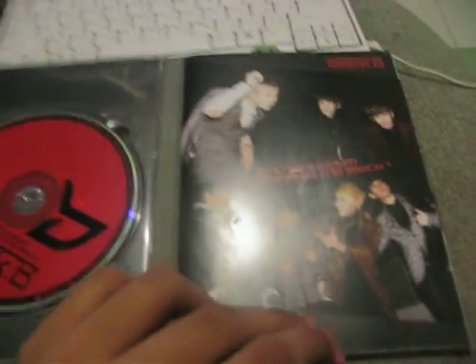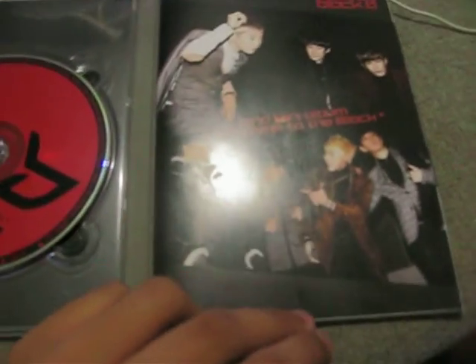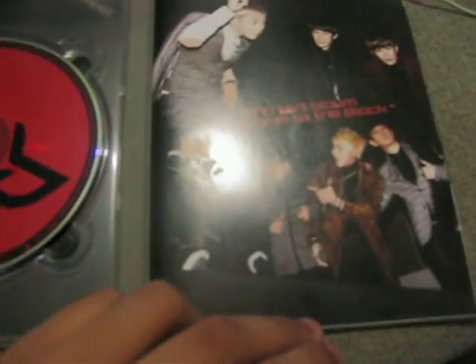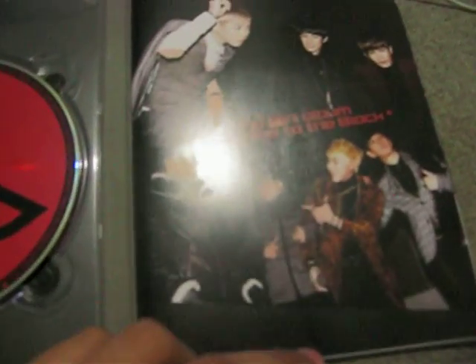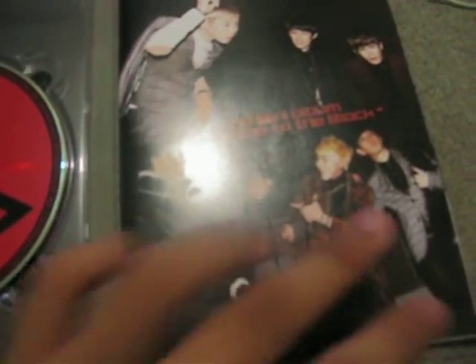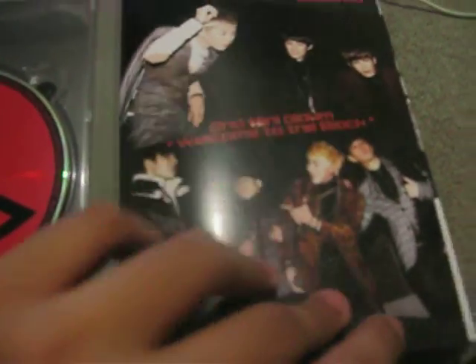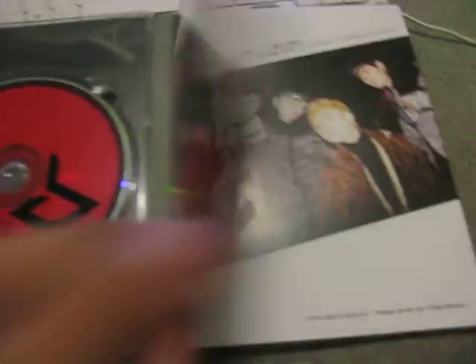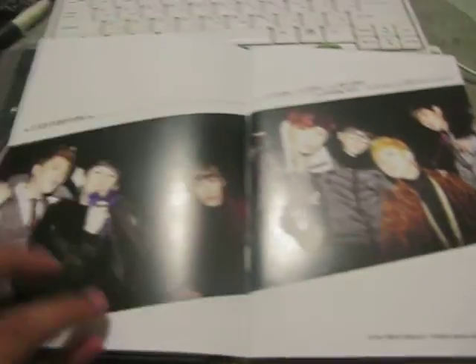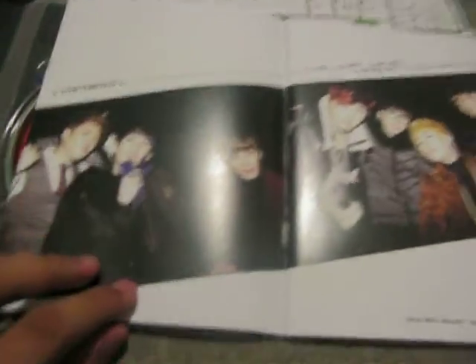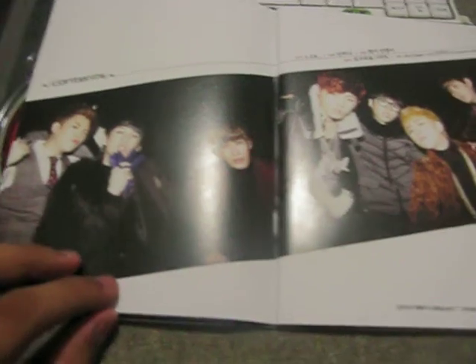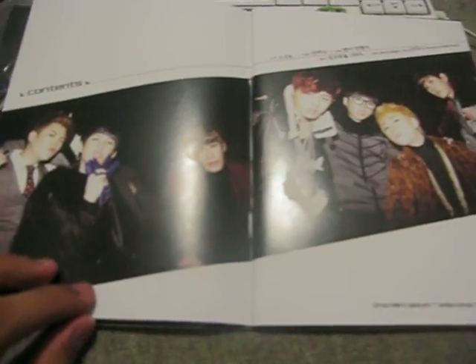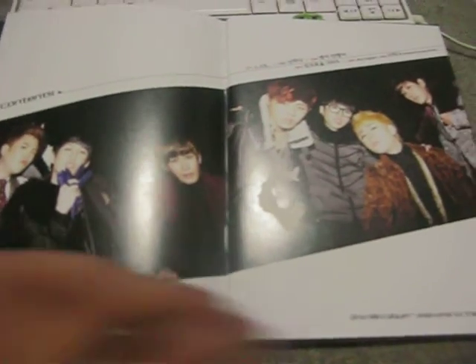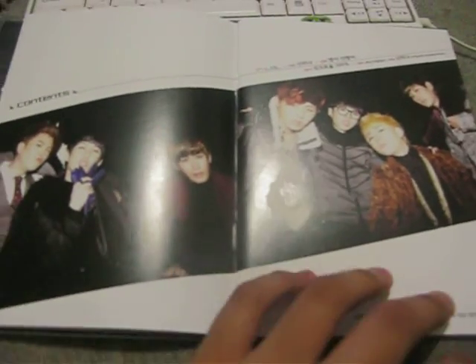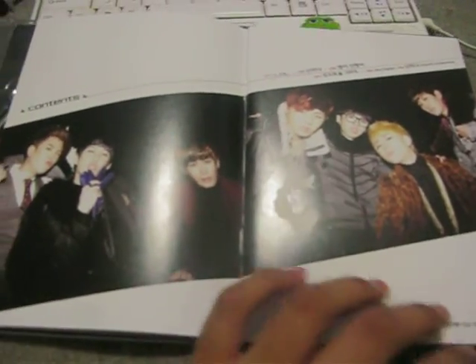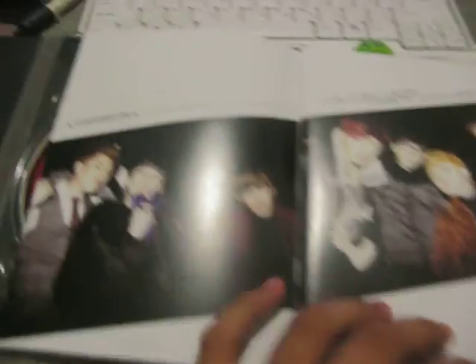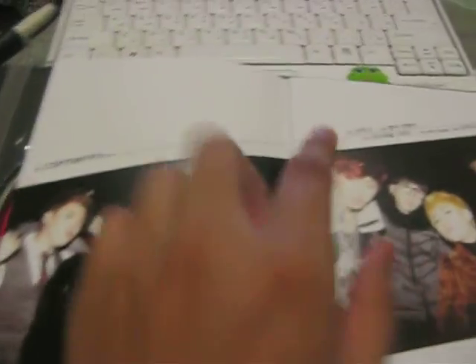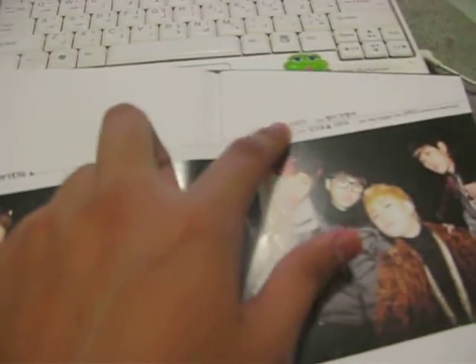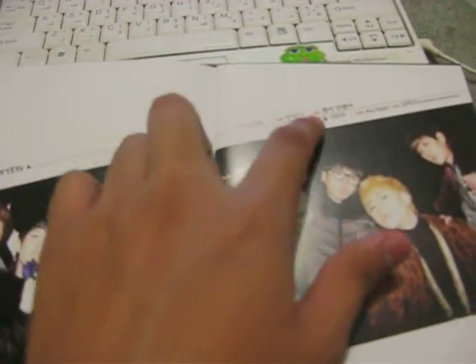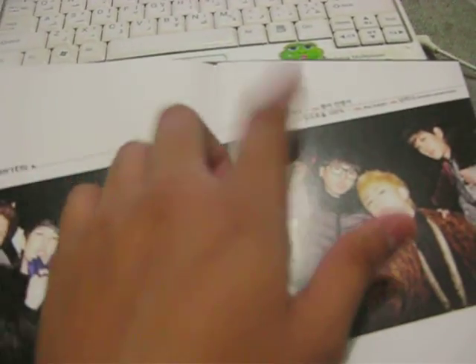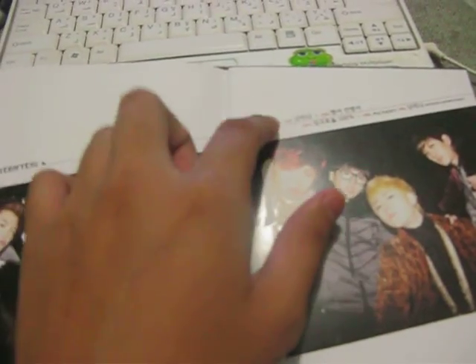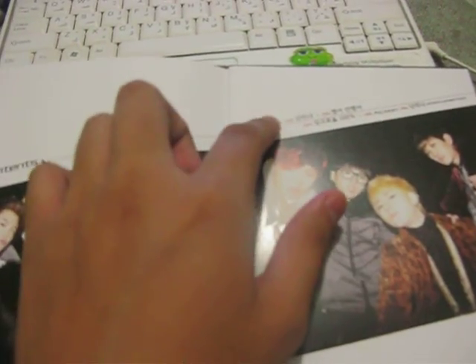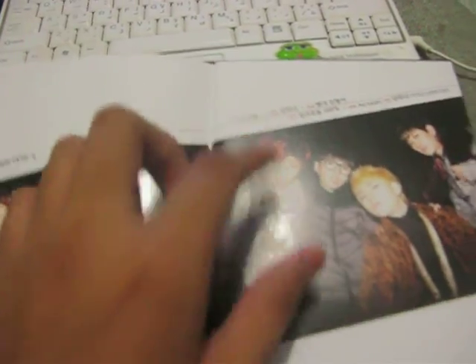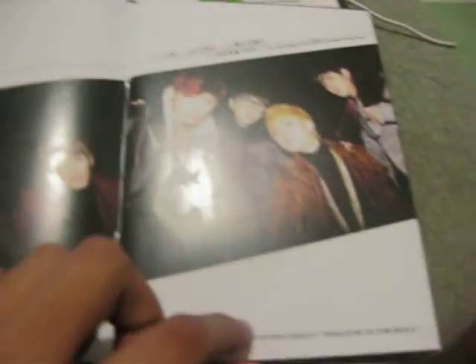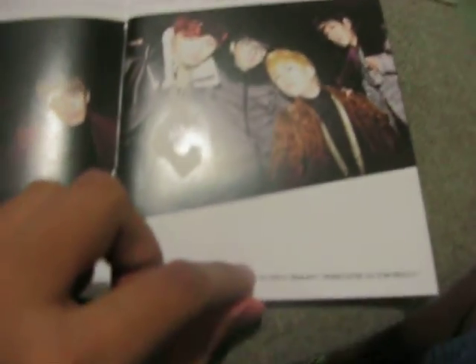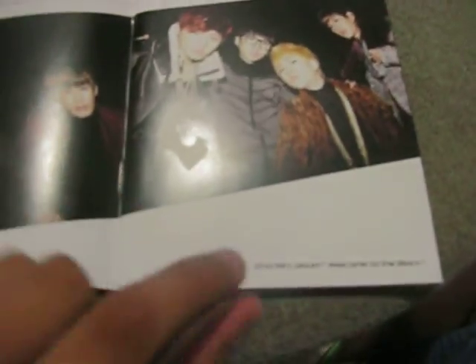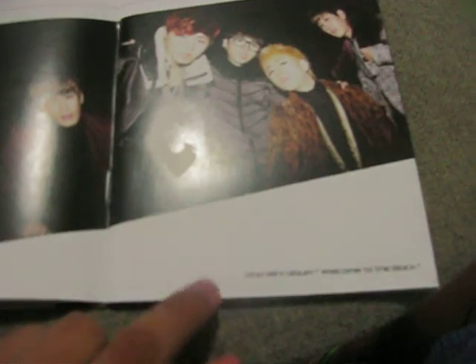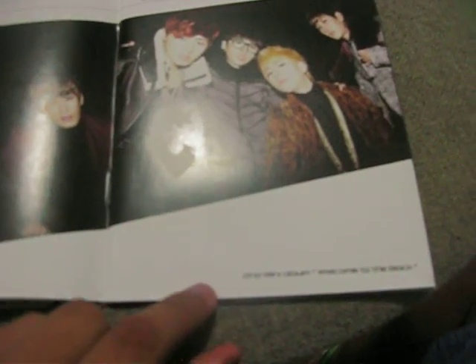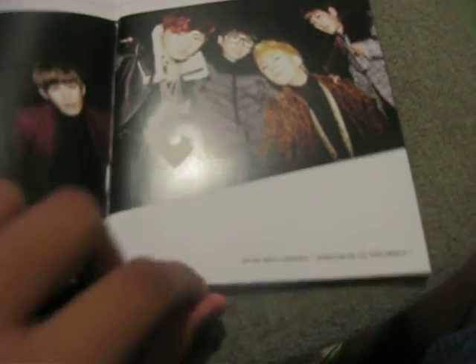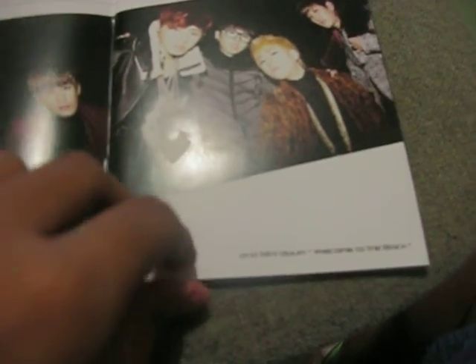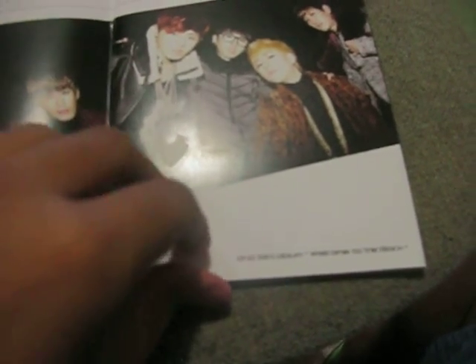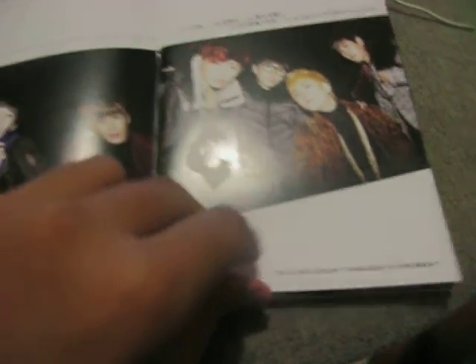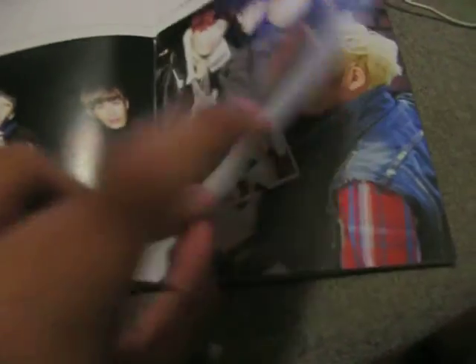So there's a group shot, another group shot. Here are the contents — second mini album, Welcome to the Block.